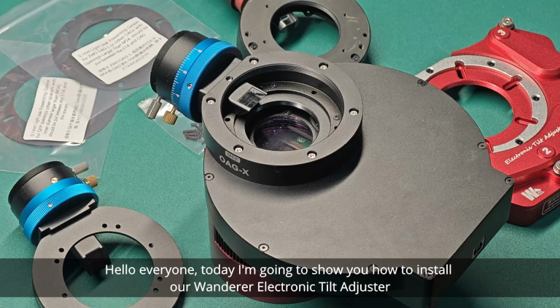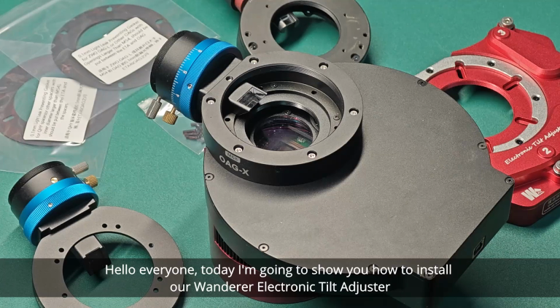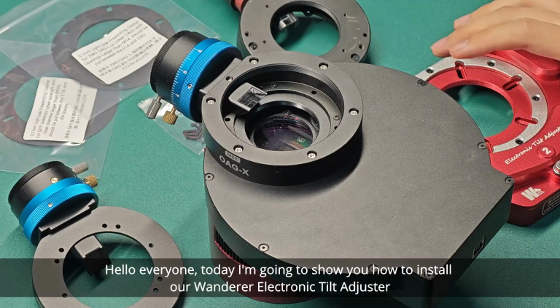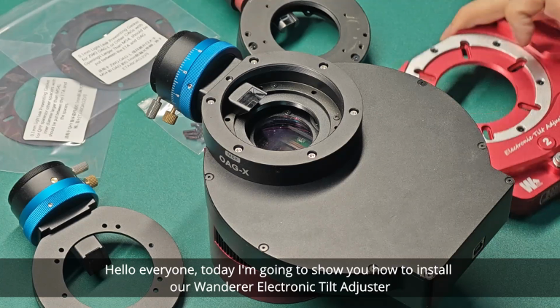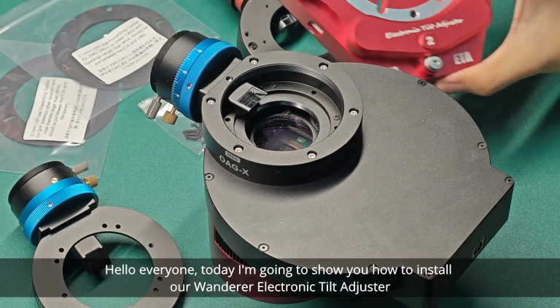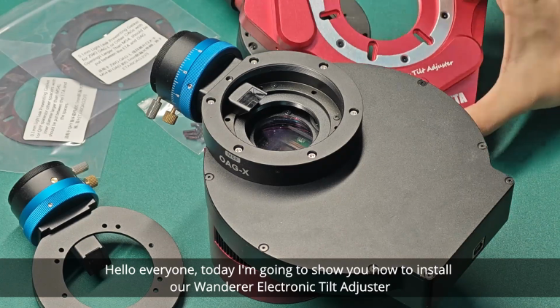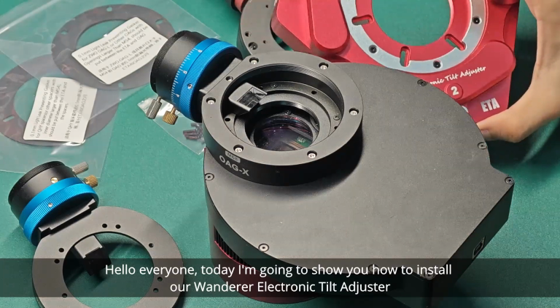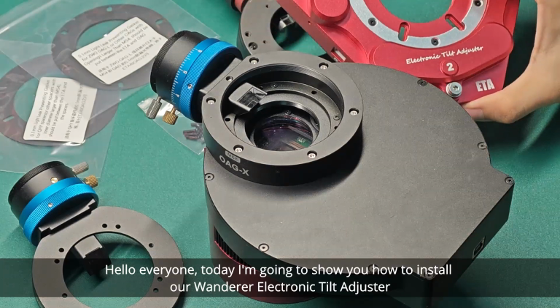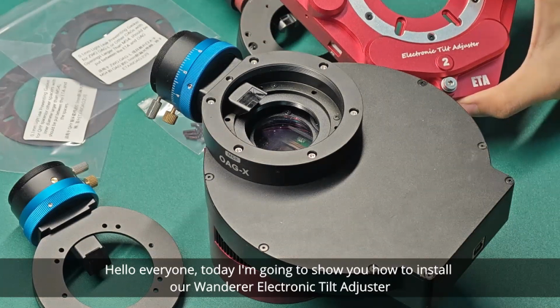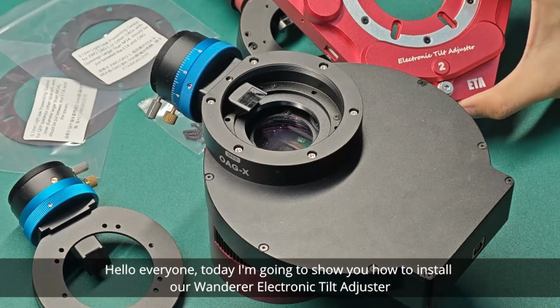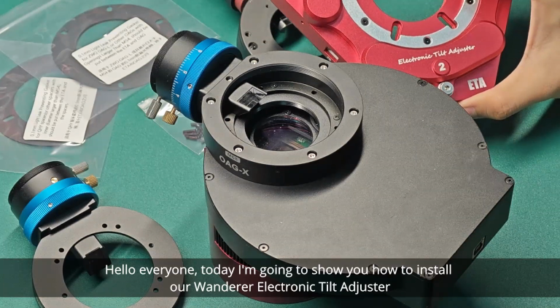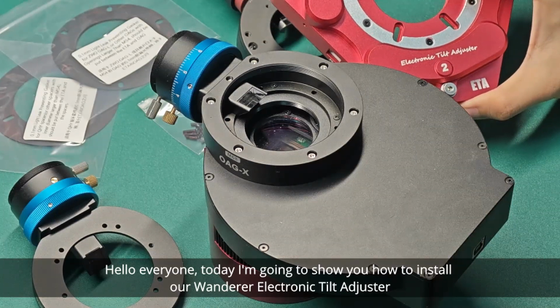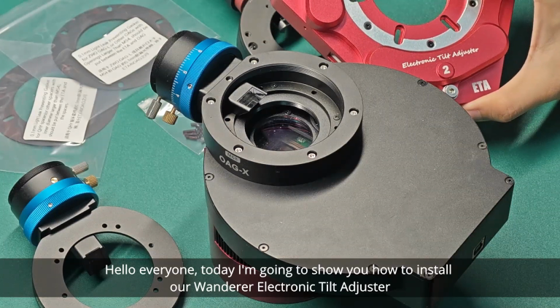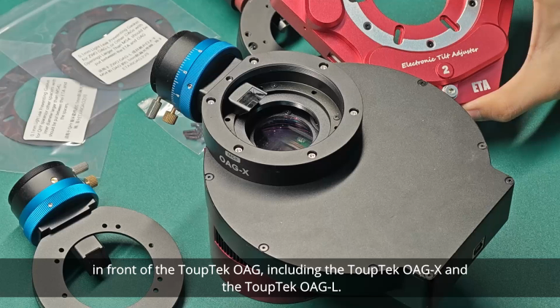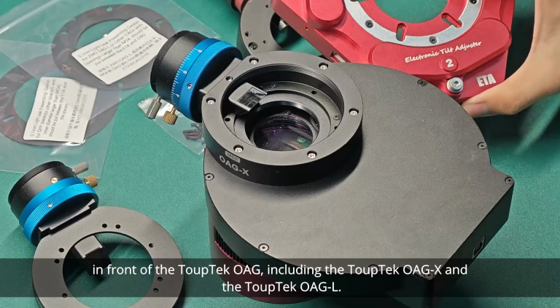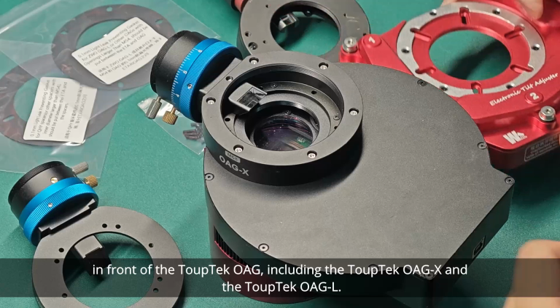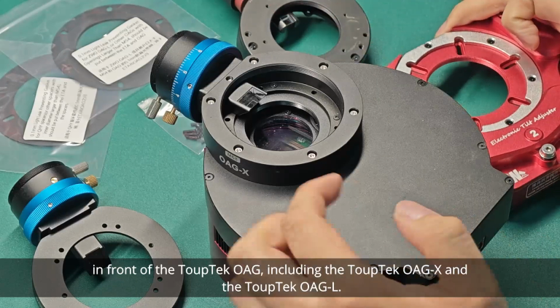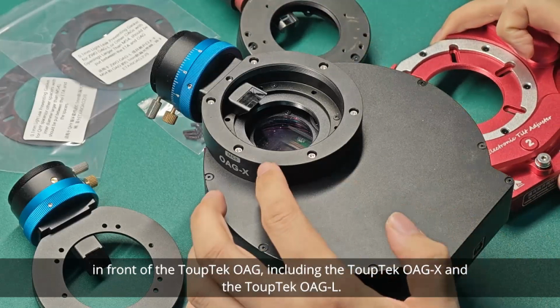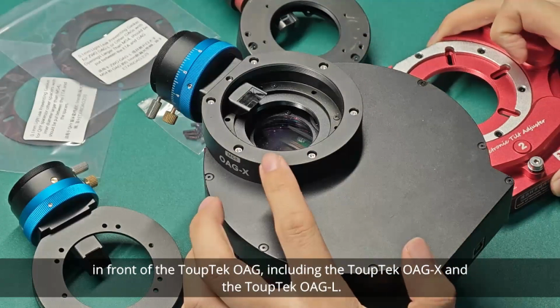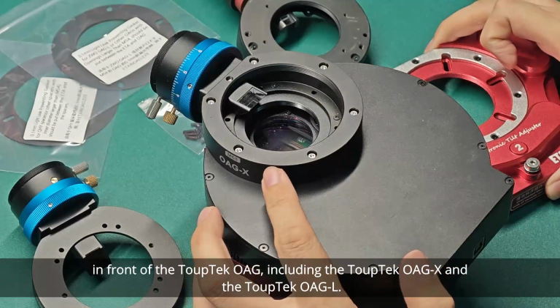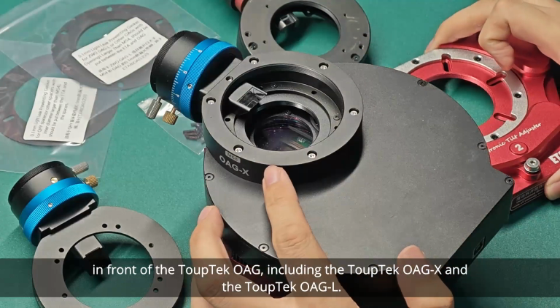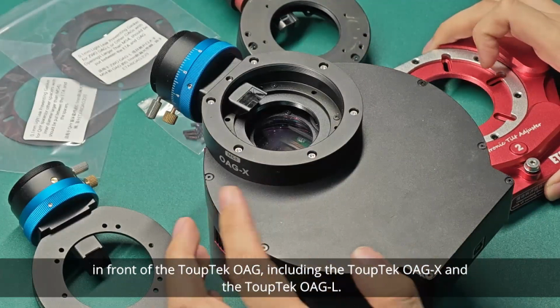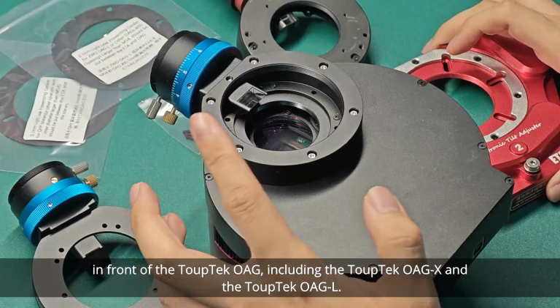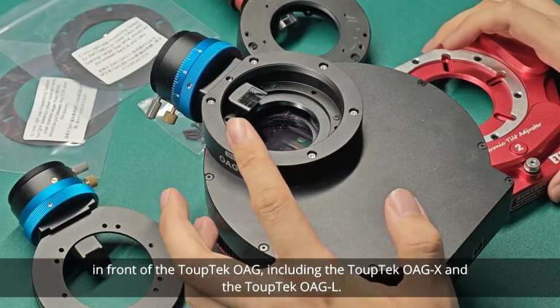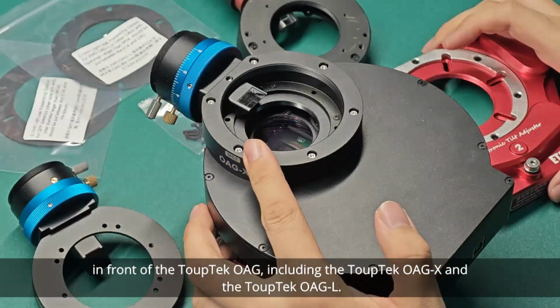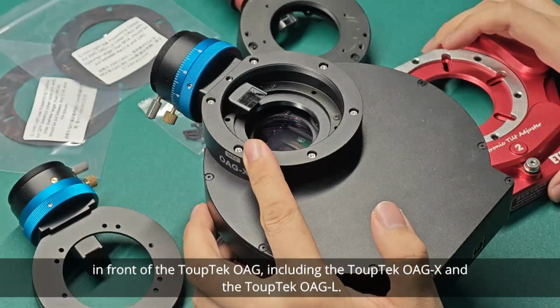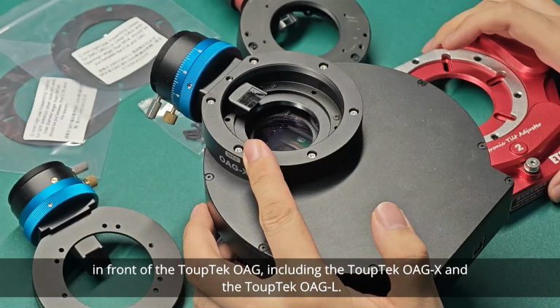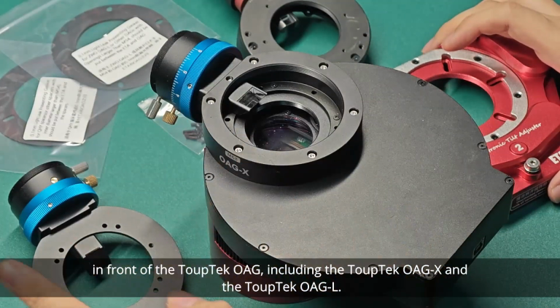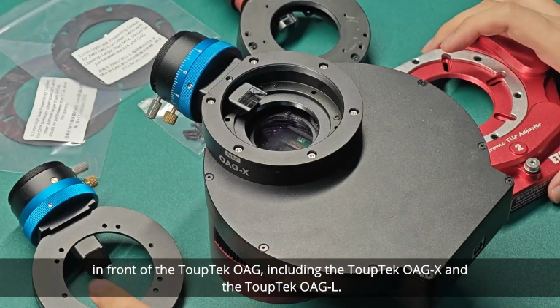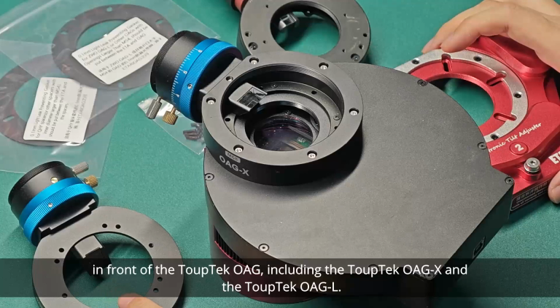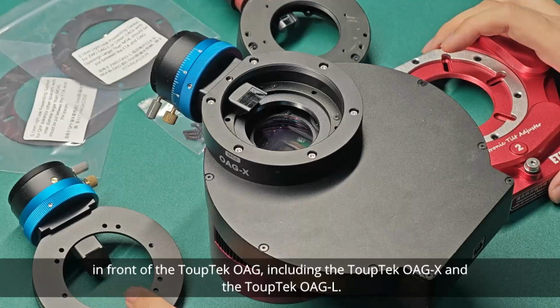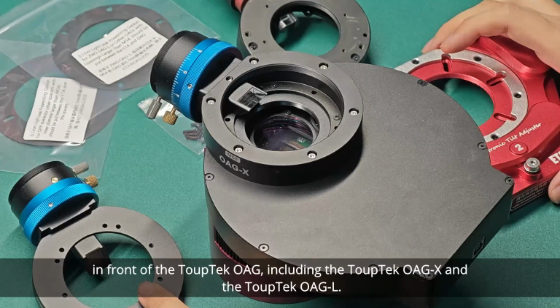Hello everyone. Today I'm going to show you how to install our Wanderer electronic tilt adjuster in front of the TopTag OAG, including the TopTag OAG-X and the TopTag OAG-L.